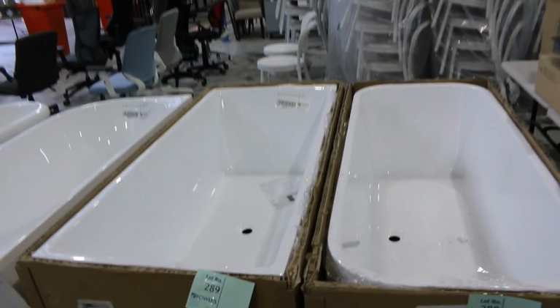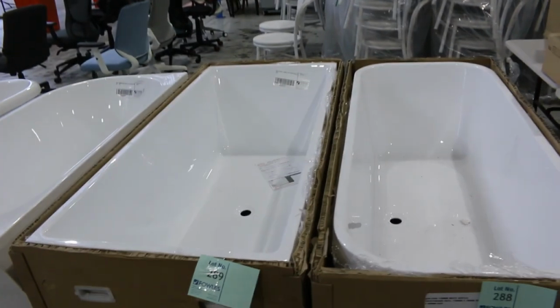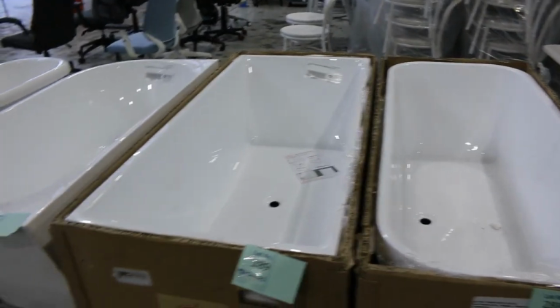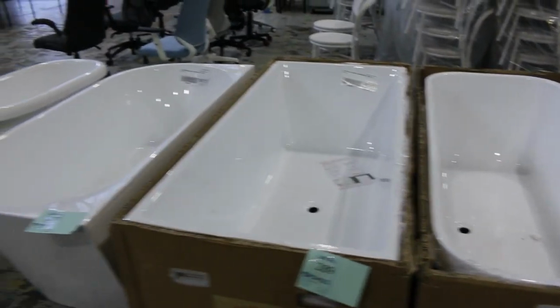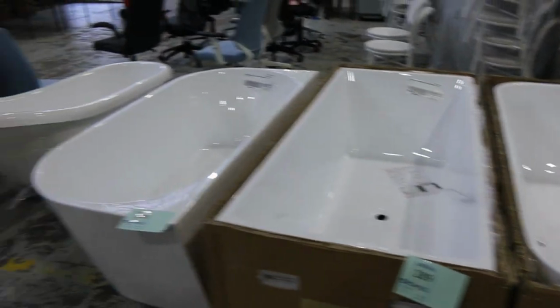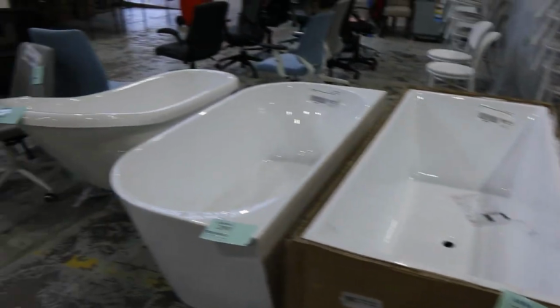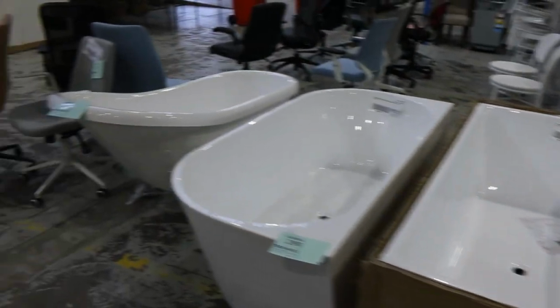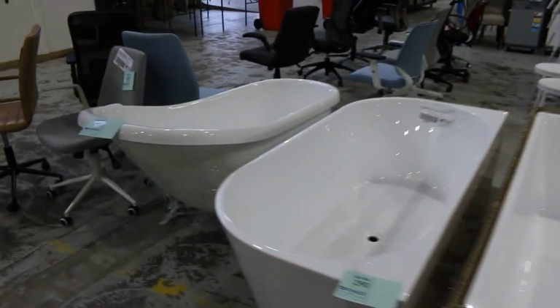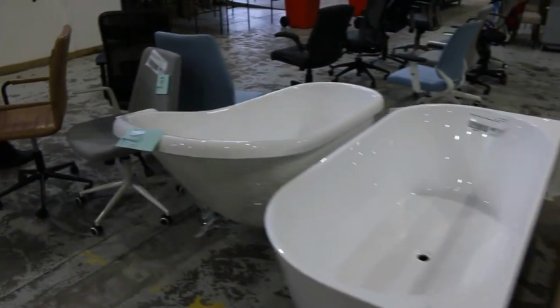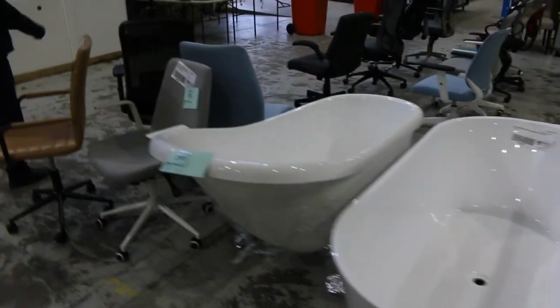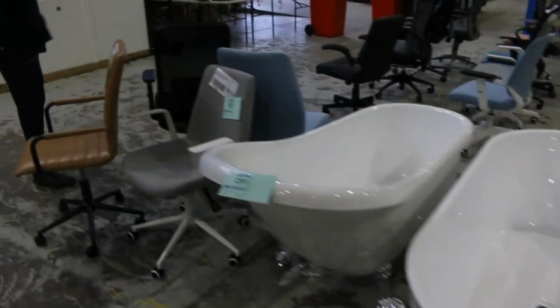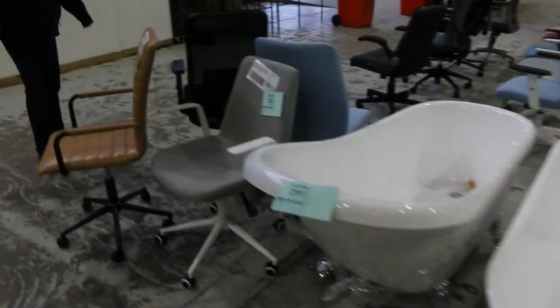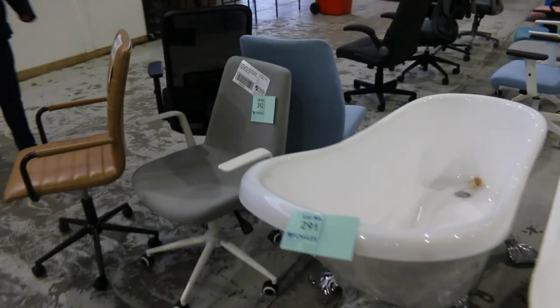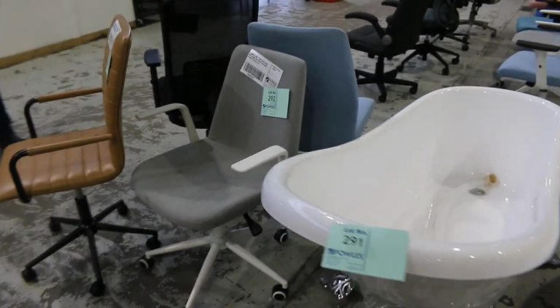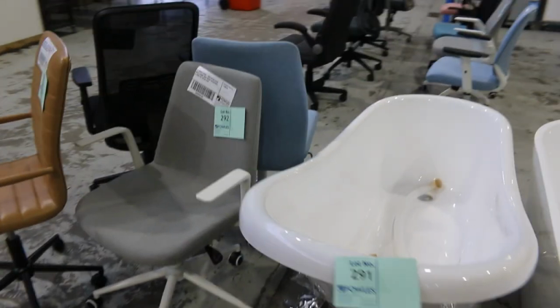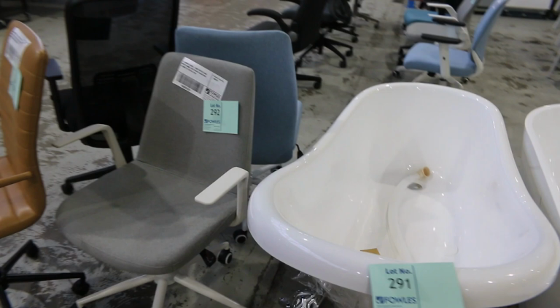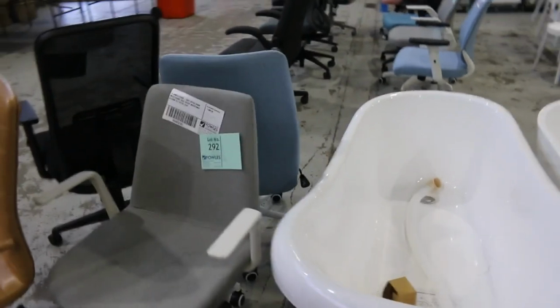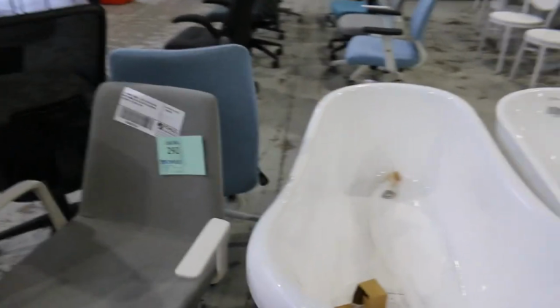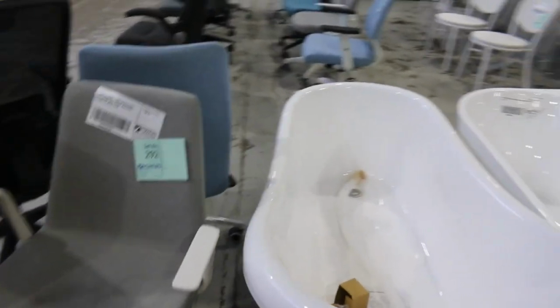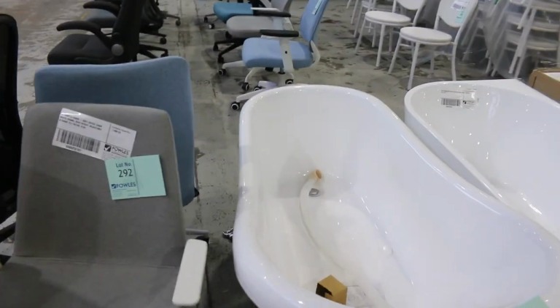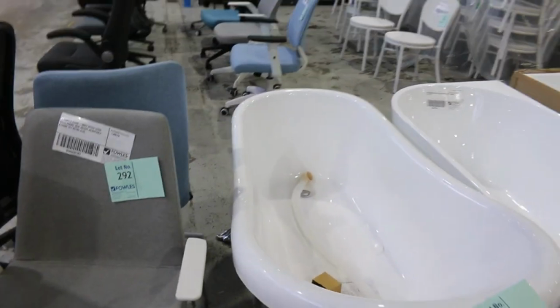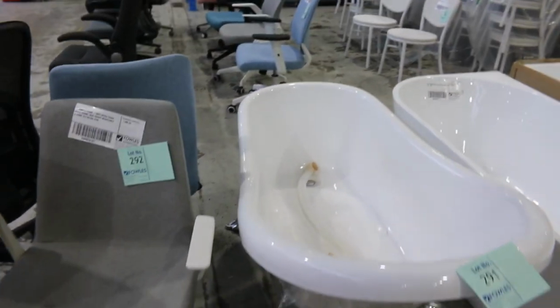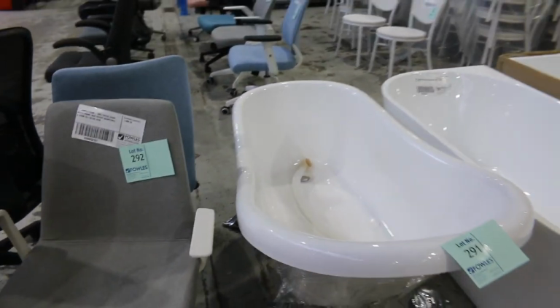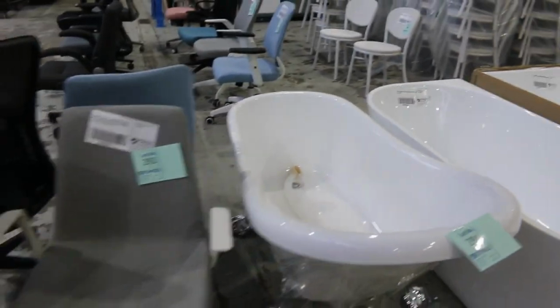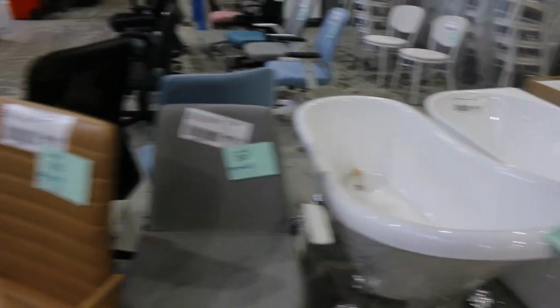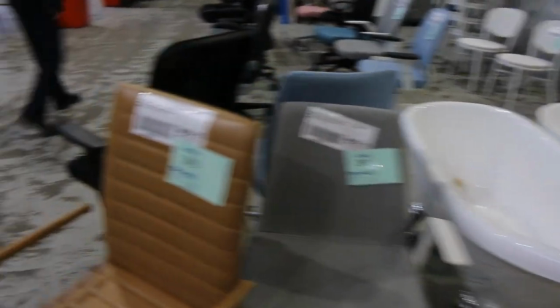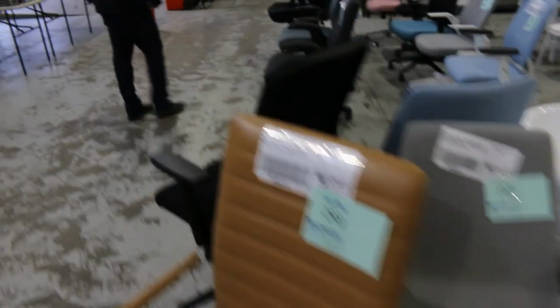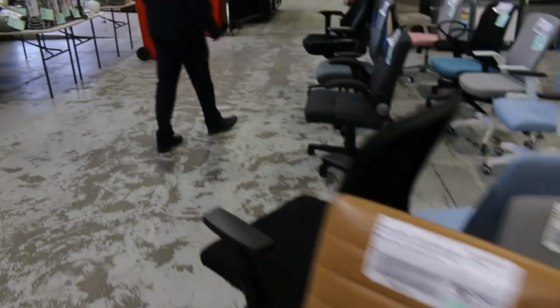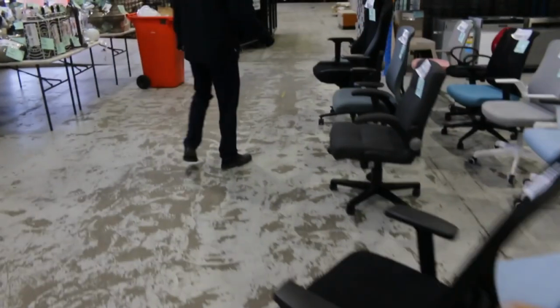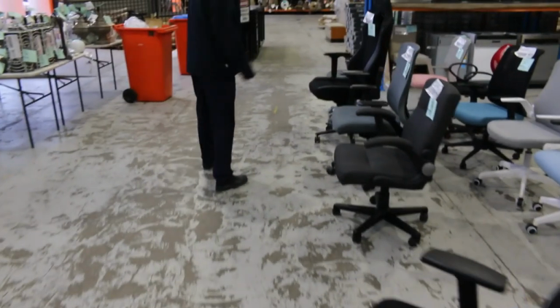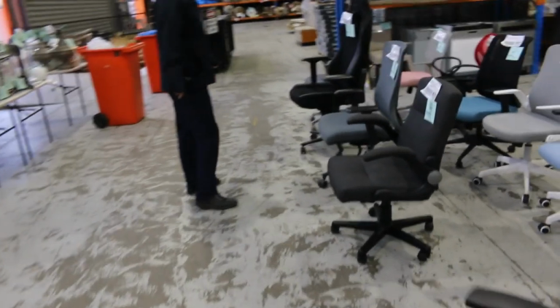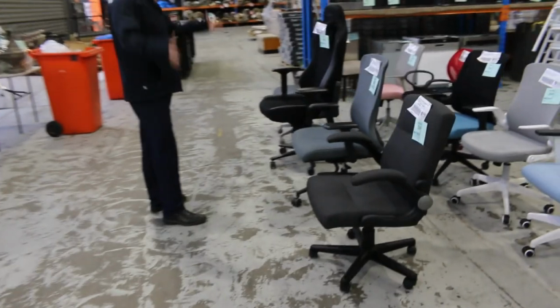A few baths left over from last week as well — freestanding bathtubs. From memory the bidding was around the $450 to $500 mark, so a fraction of what they are out in the shops, which is good fun.